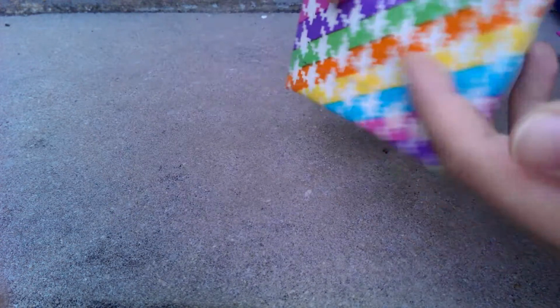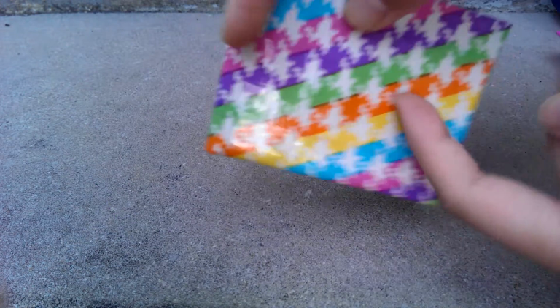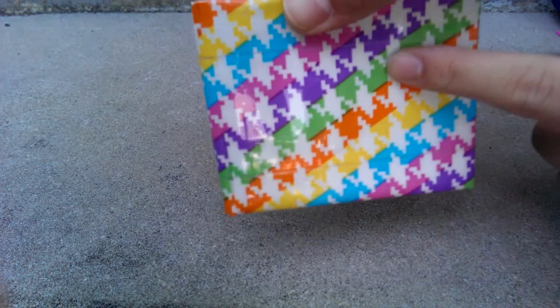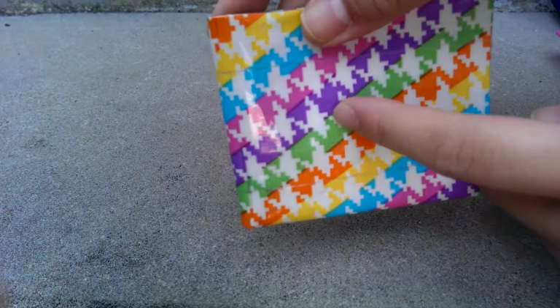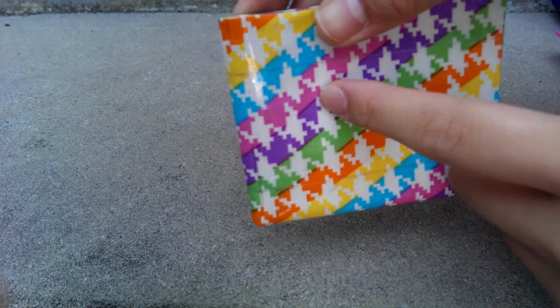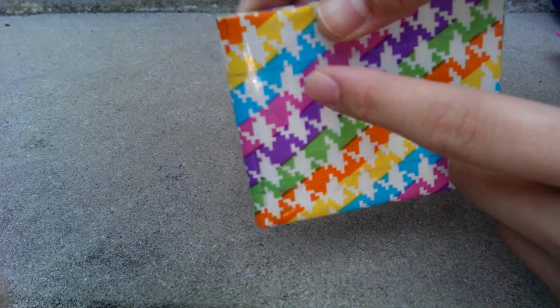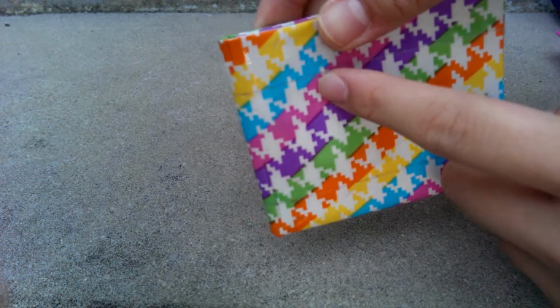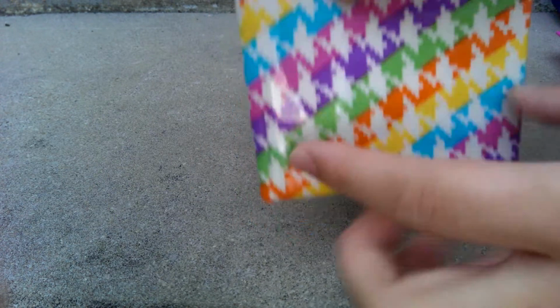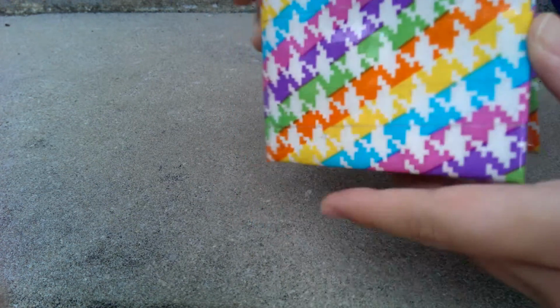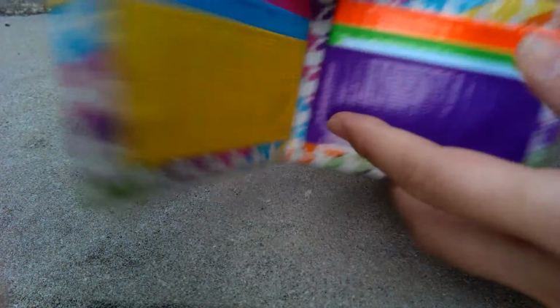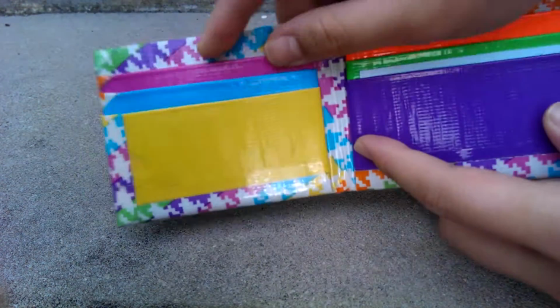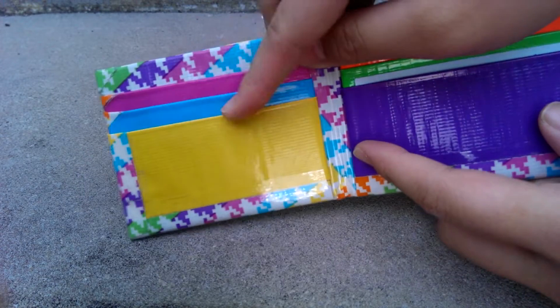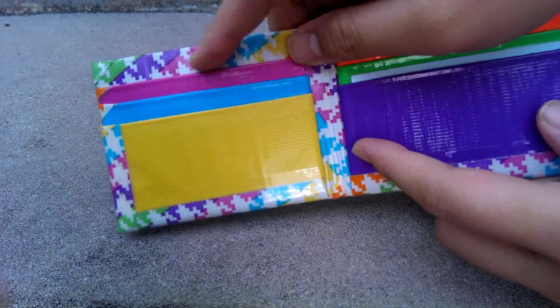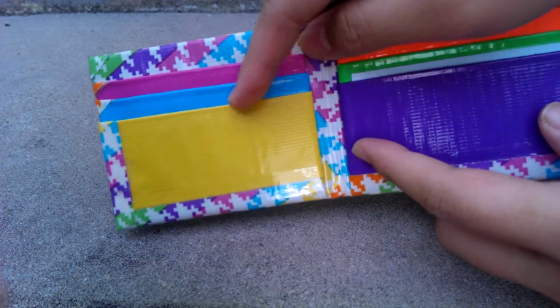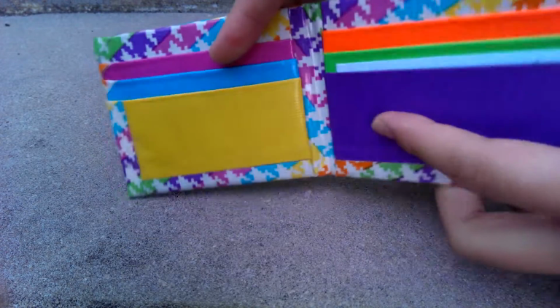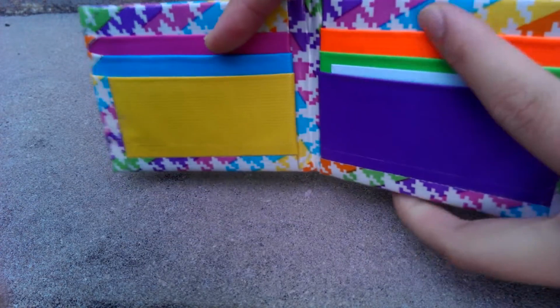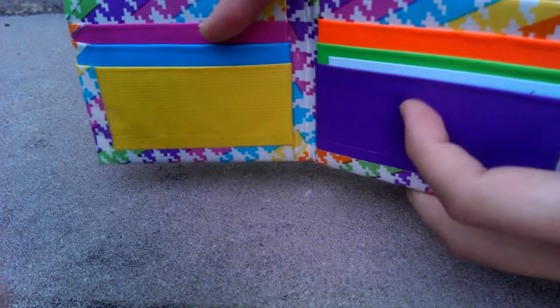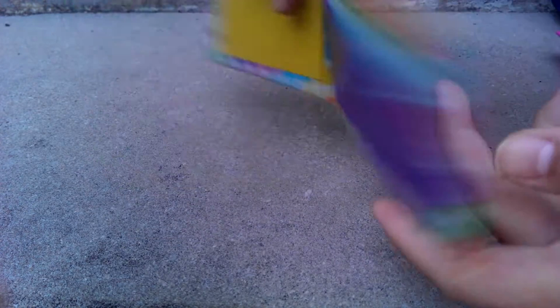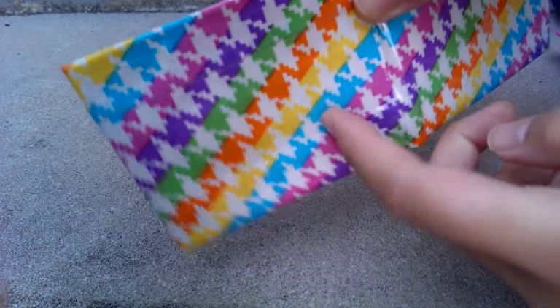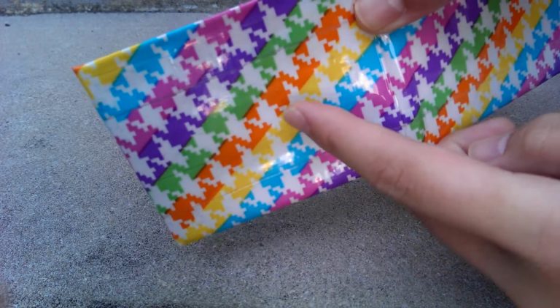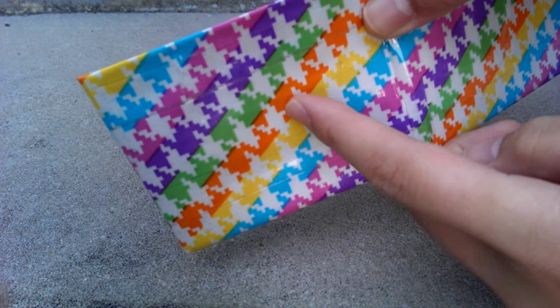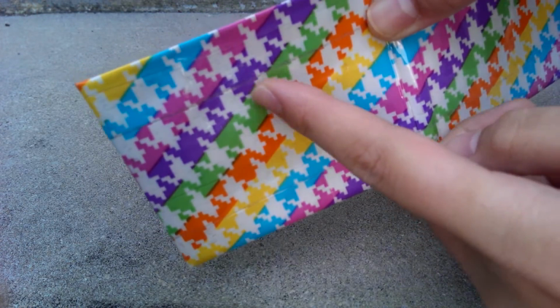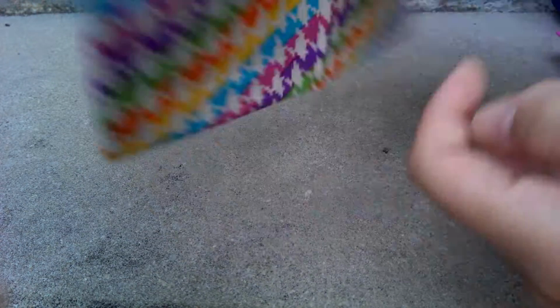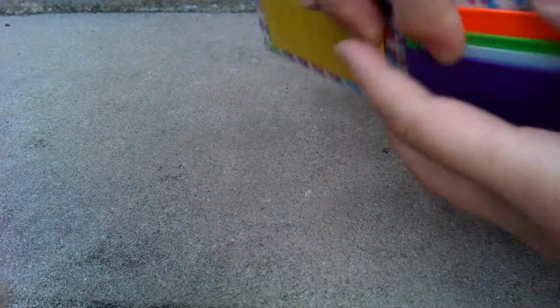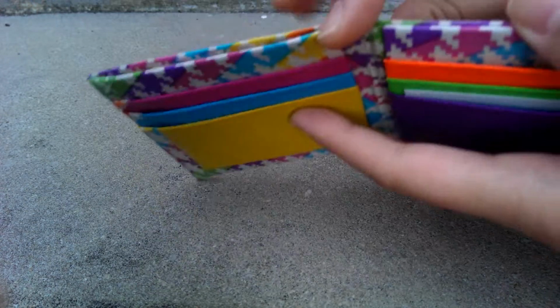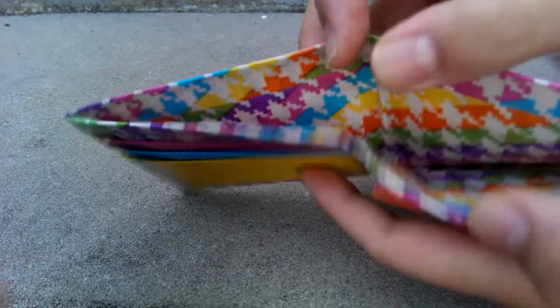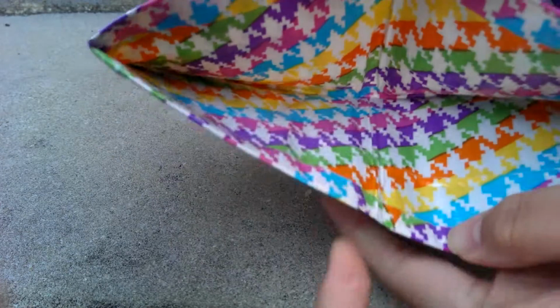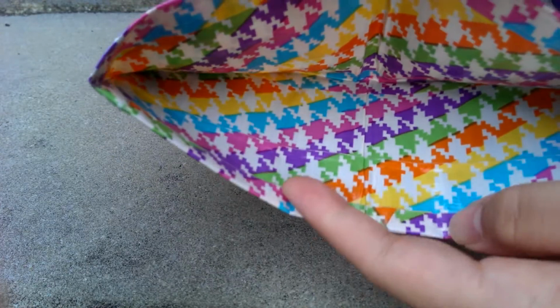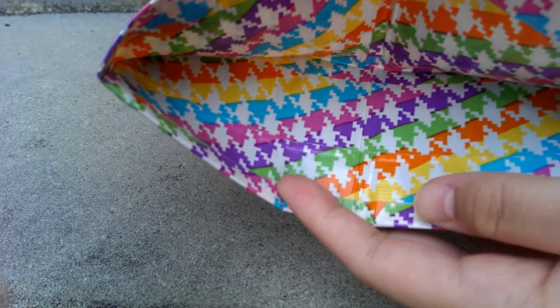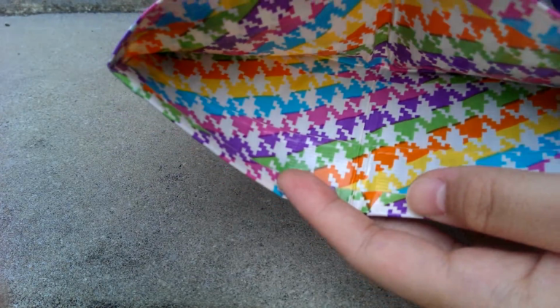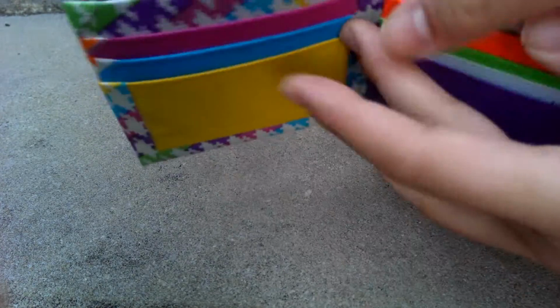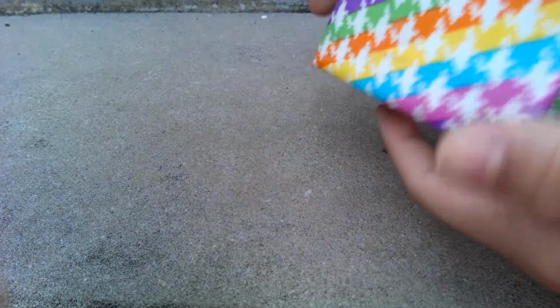Just a fun fact: the reason why I chose the pink, blue, and yellow is to match the outside, and then here orange, green, purple, orange, green, and purple. So that's just a little fact that you probably didn't care to know. That's the billfold.